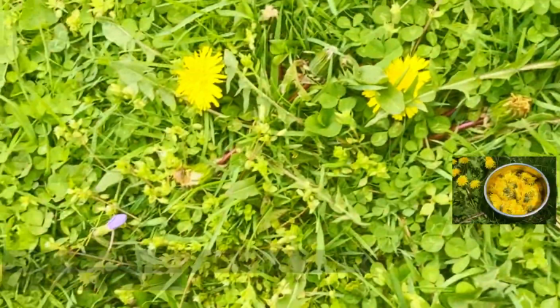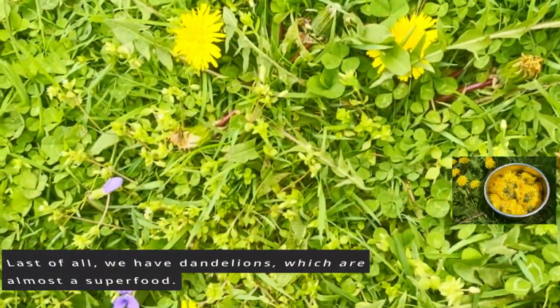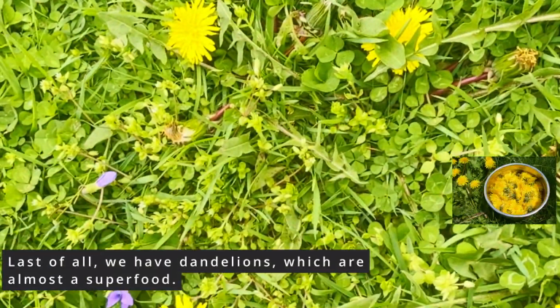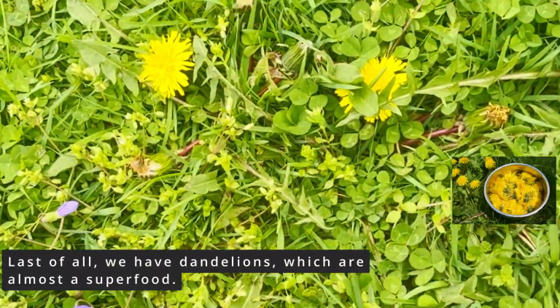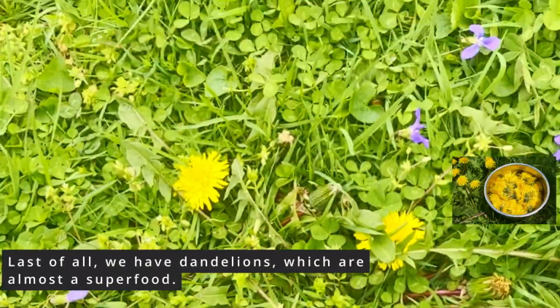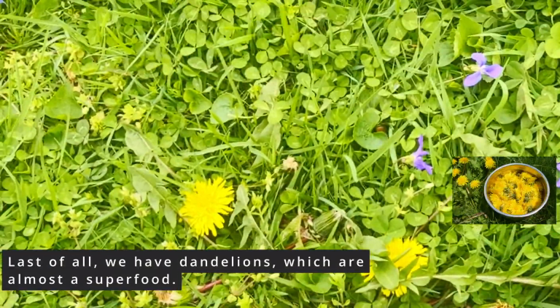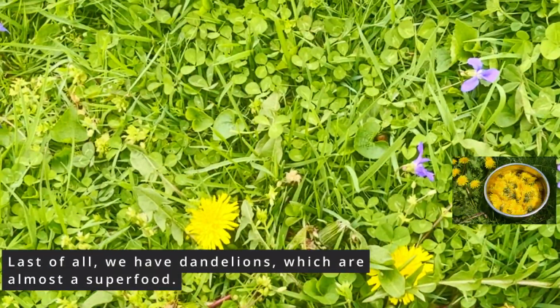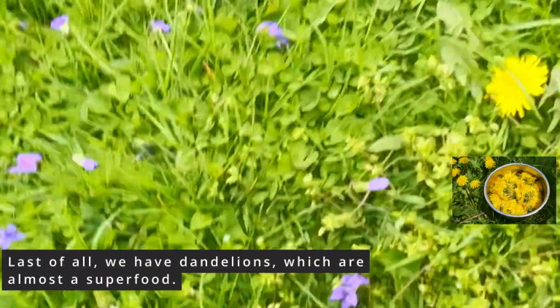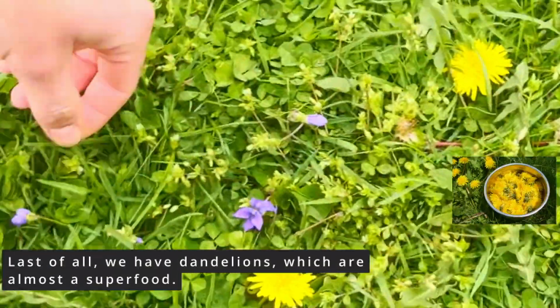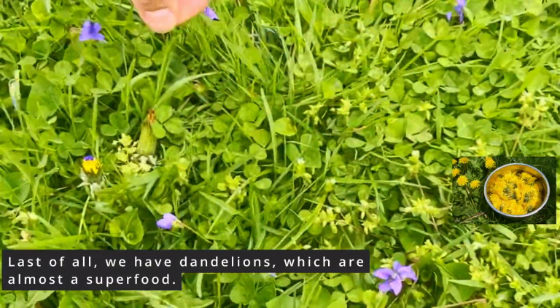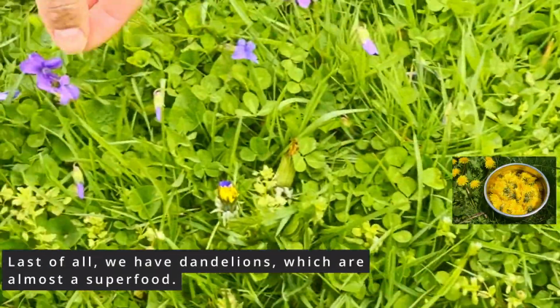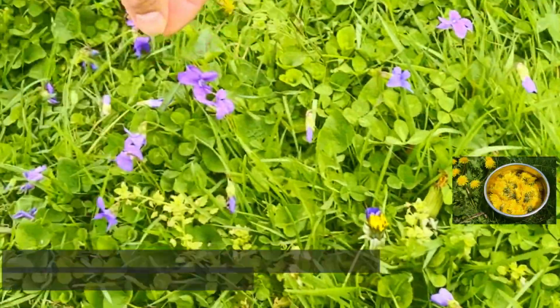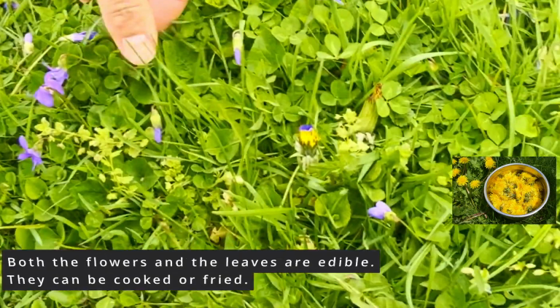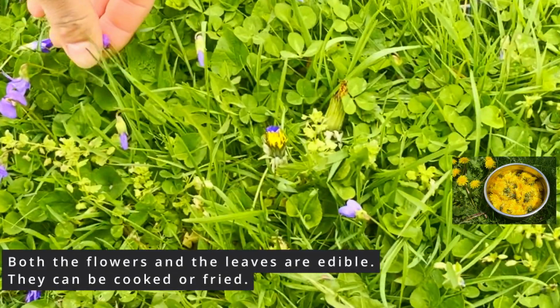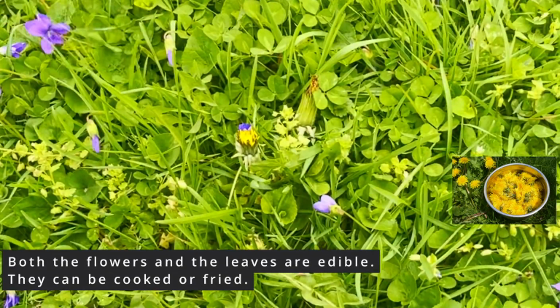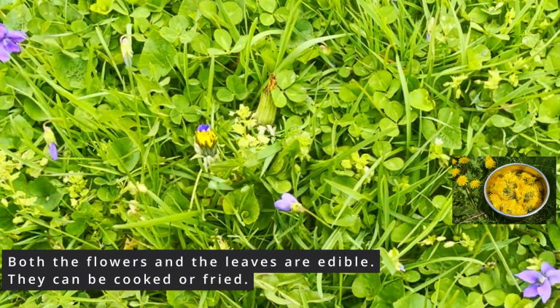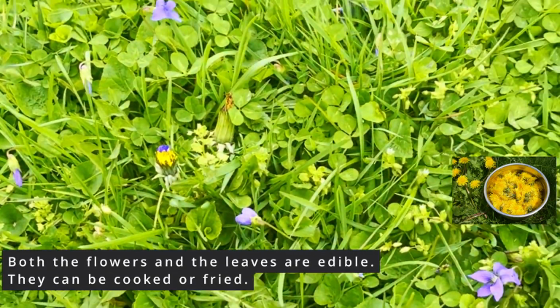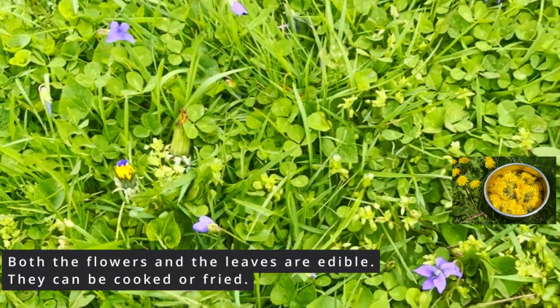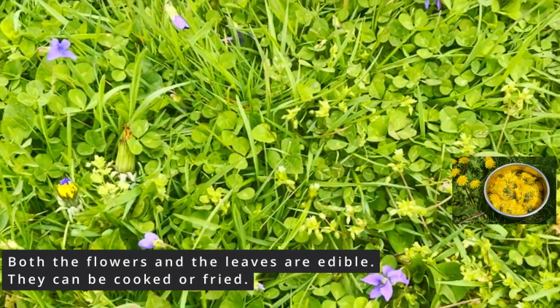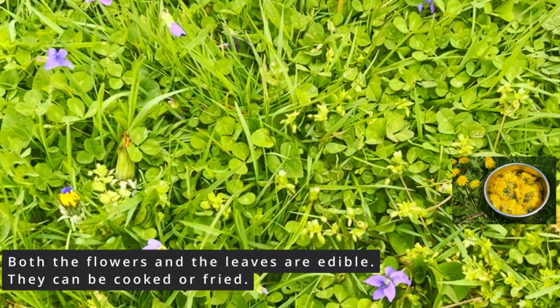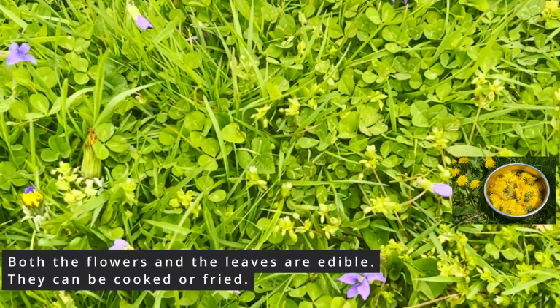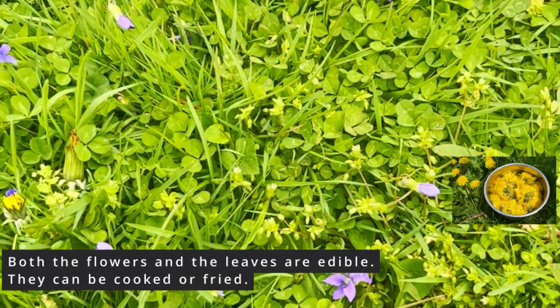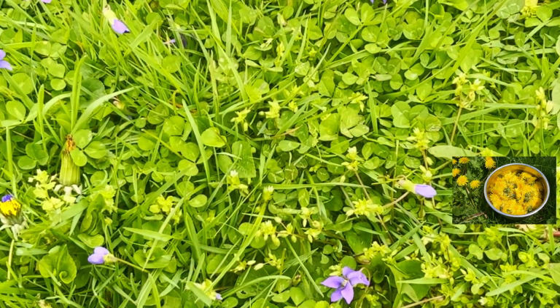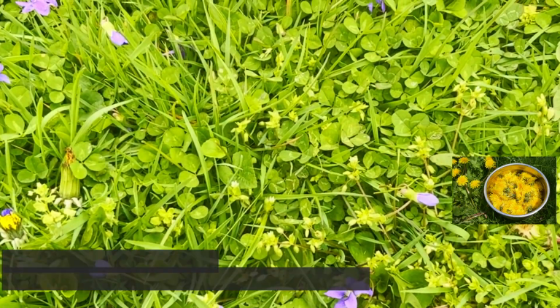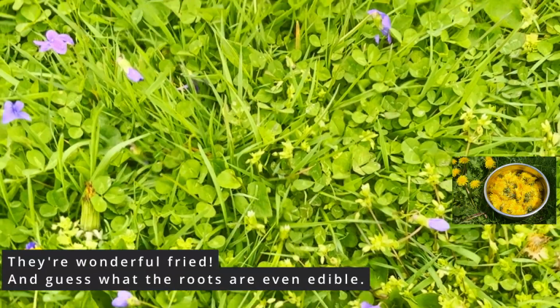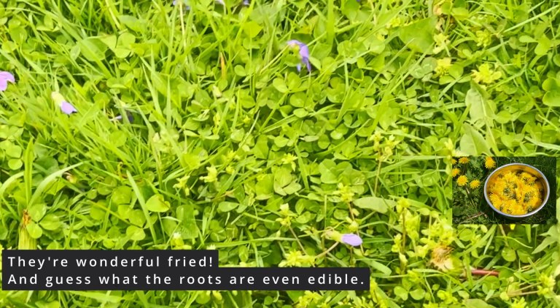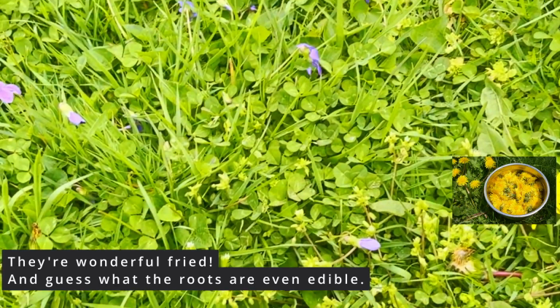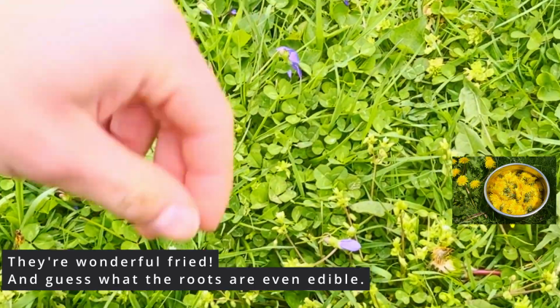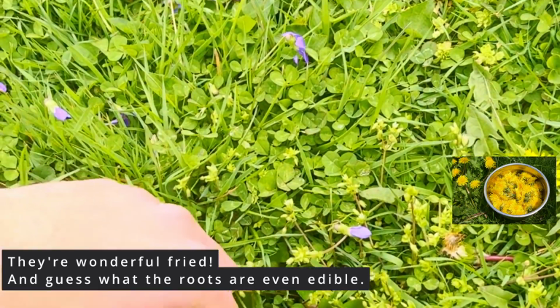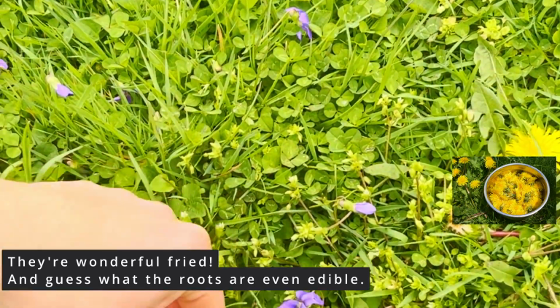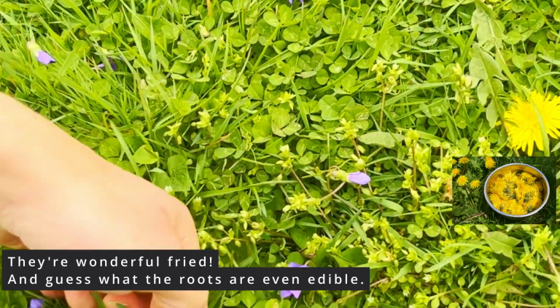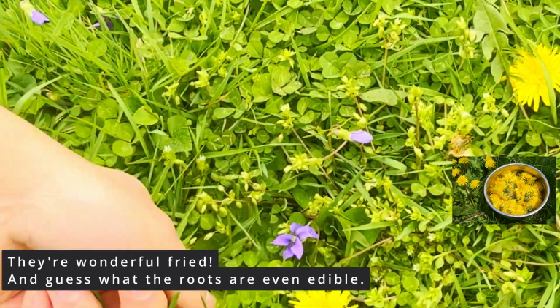Last of all, we have dandelions, which are almost a superfood. Both the flowers and the leaves are edible. They can be cooked or fried — they're wonderful fried. And guess what? The roots are even edible.